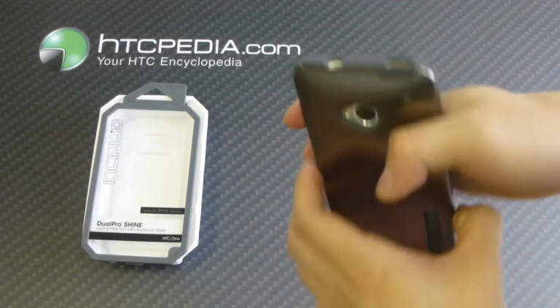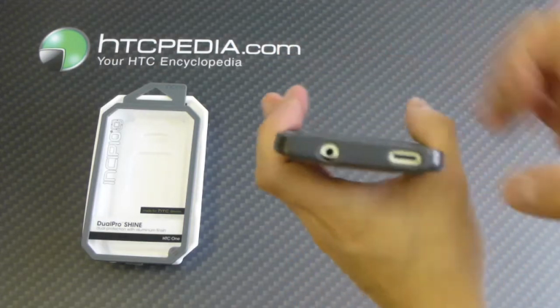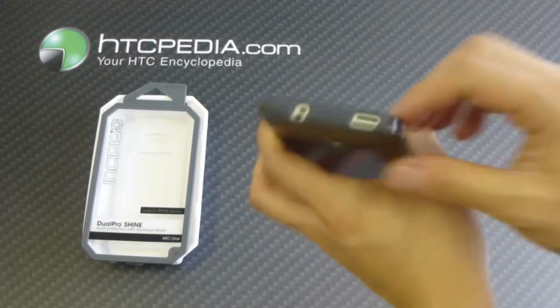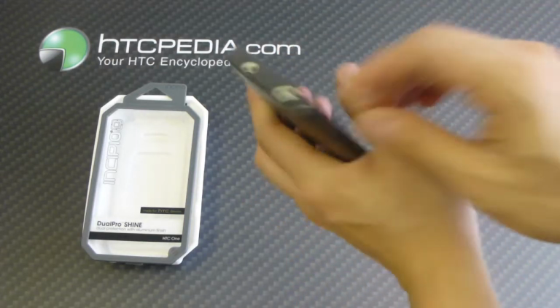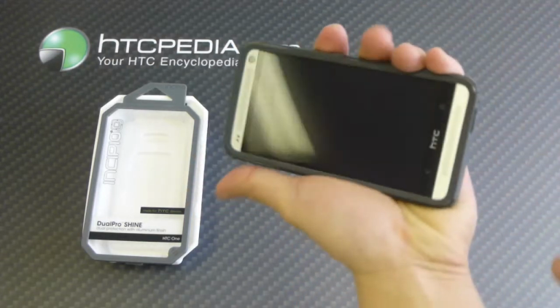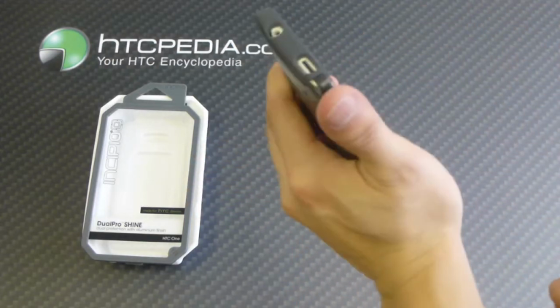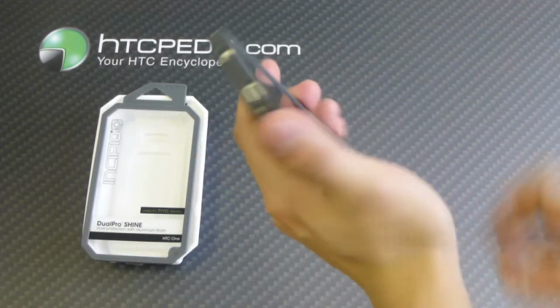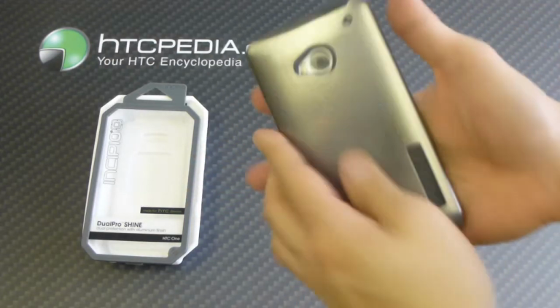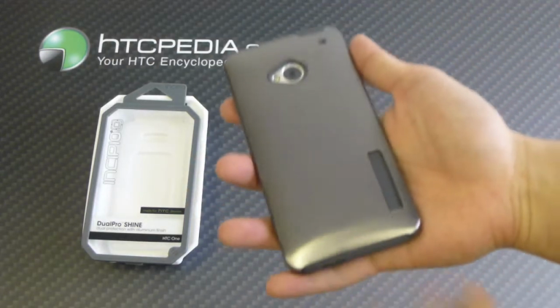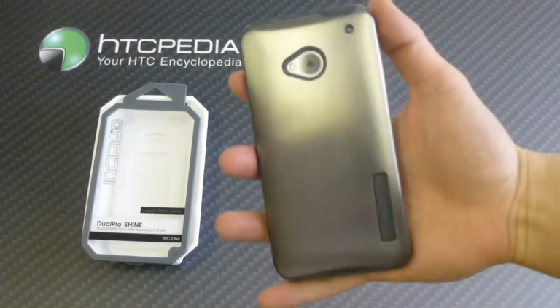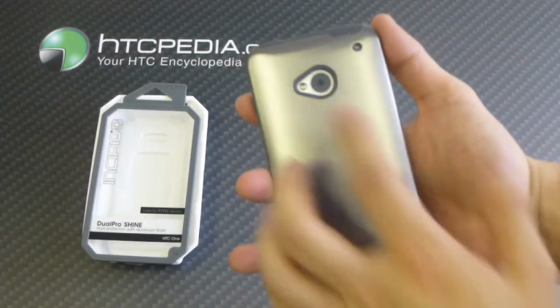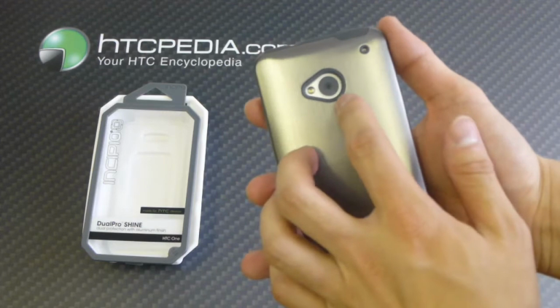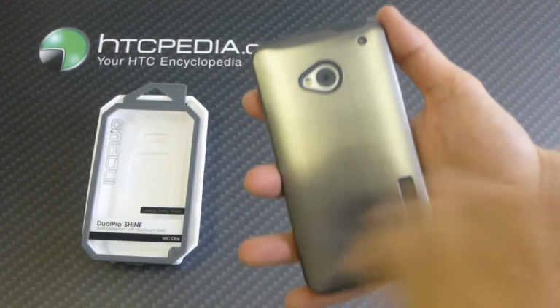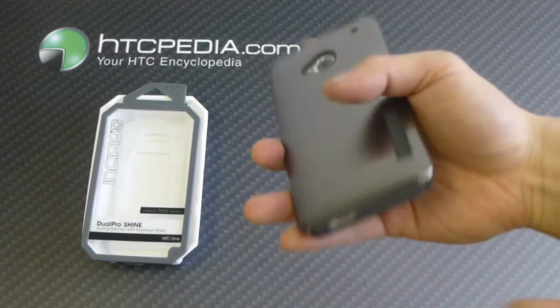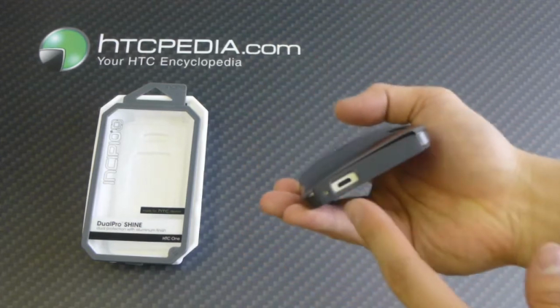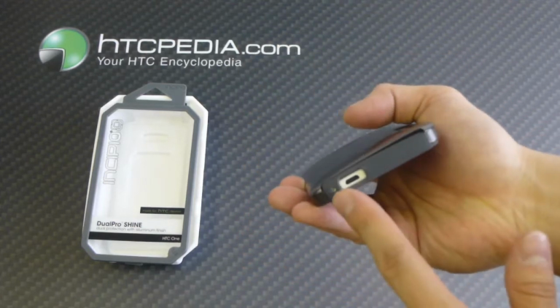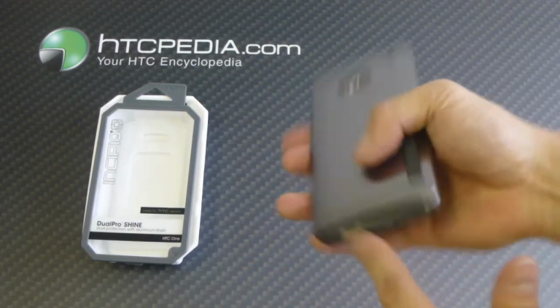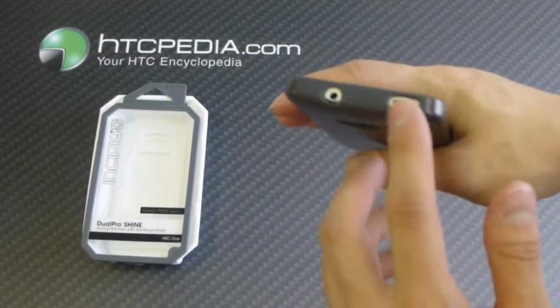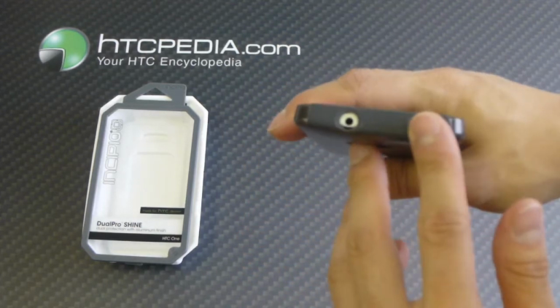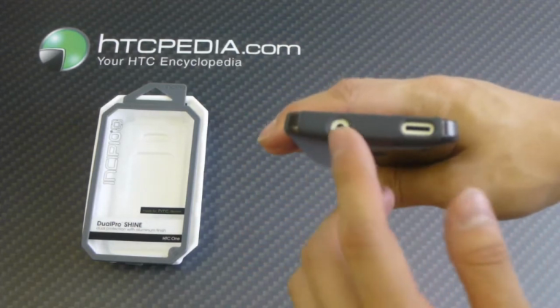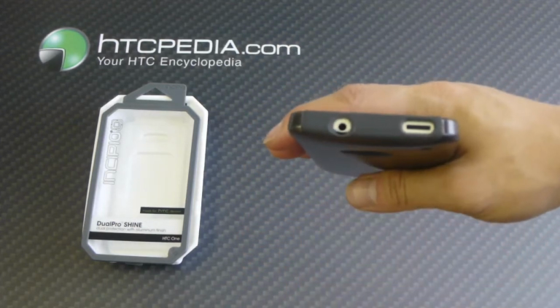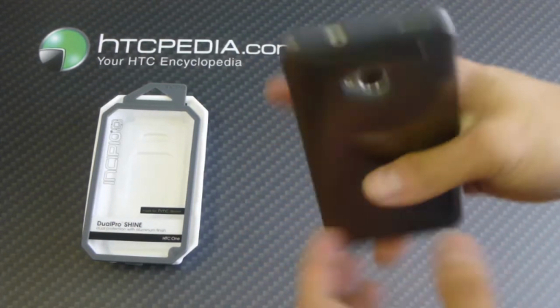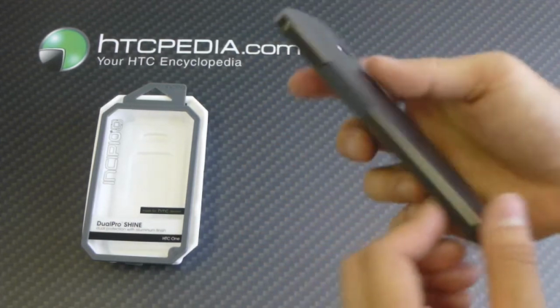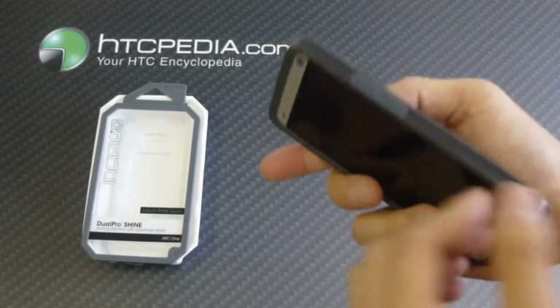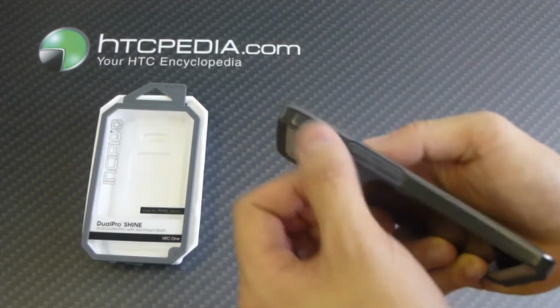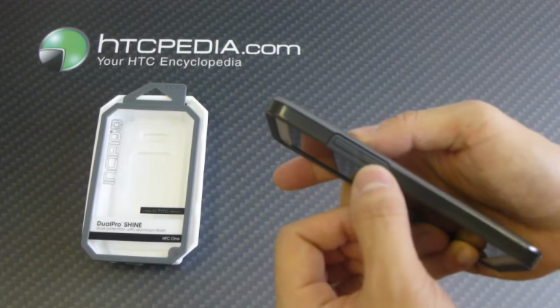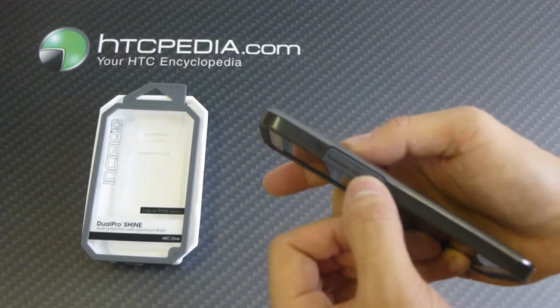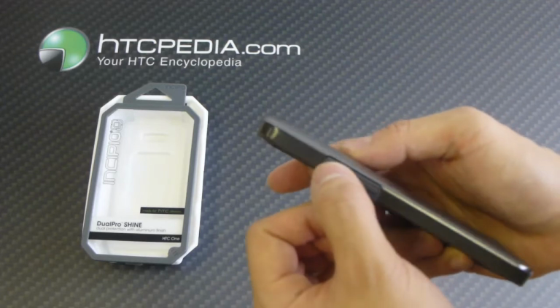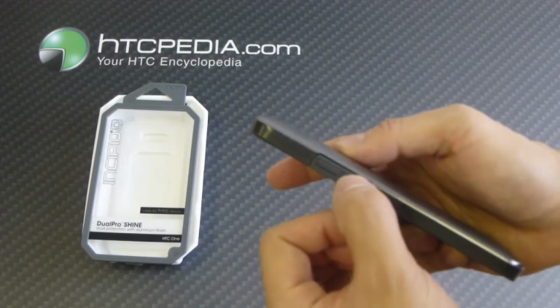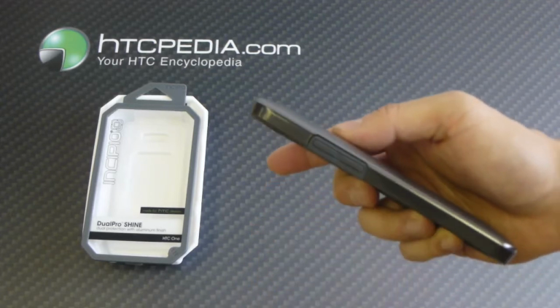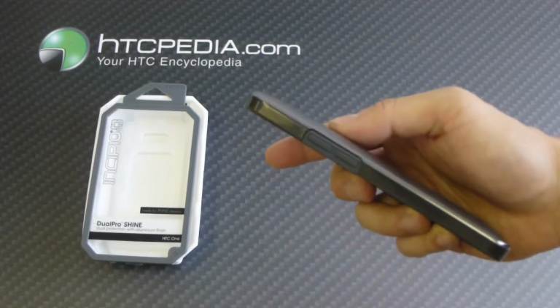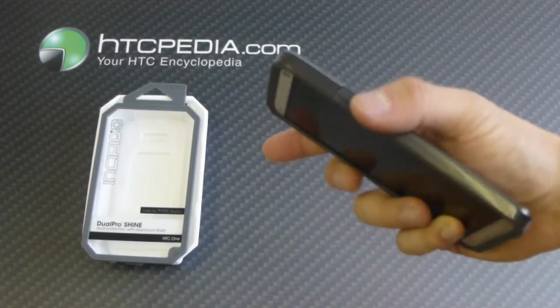Nice and sleek, doesn't add too much bulk to your device. It has cutouts for the camera and the flash, charging port, power button, headphone jack, and the volume rockers will be covered.